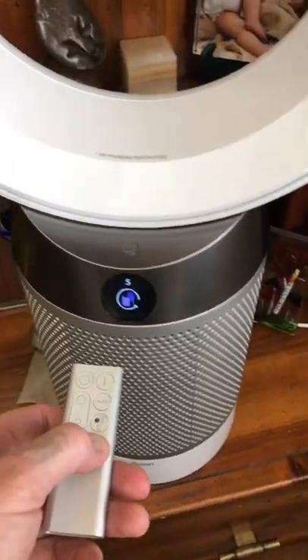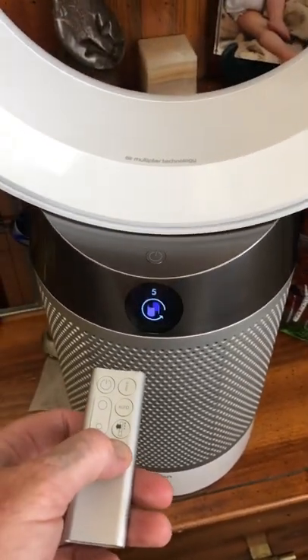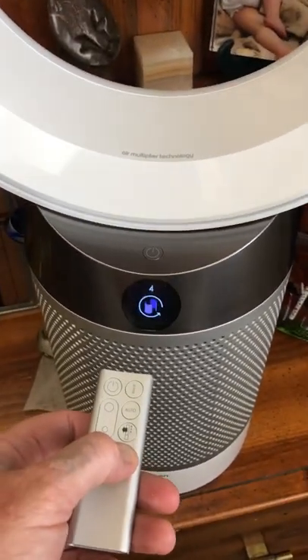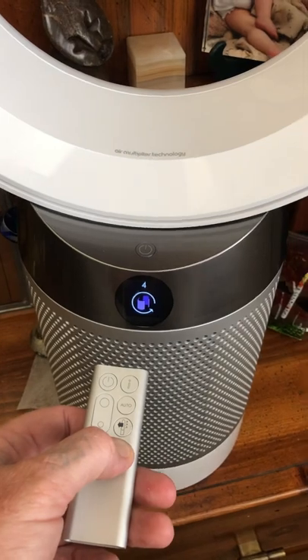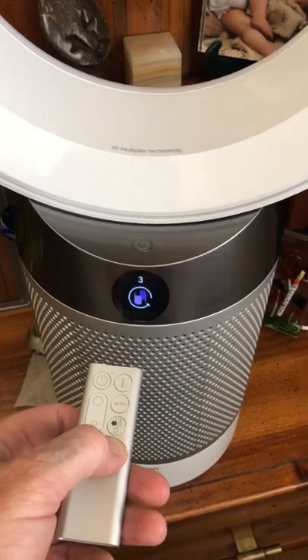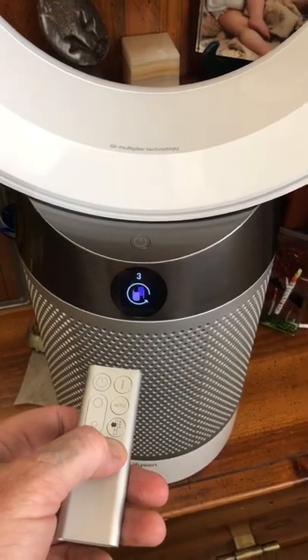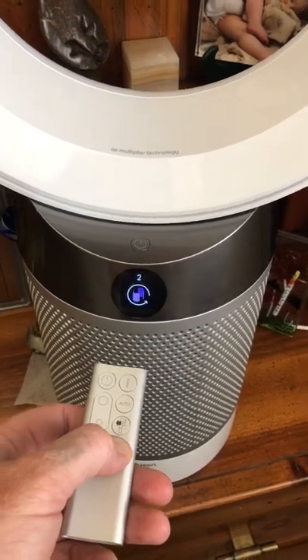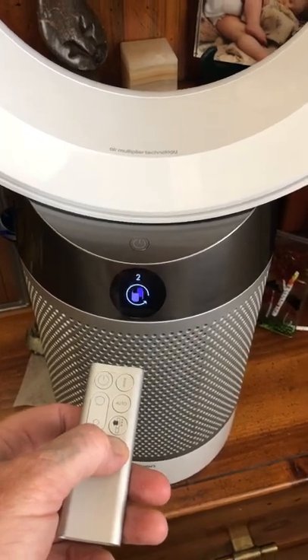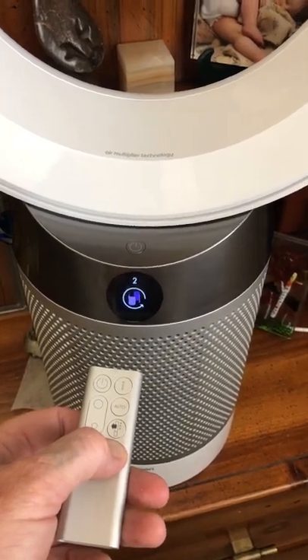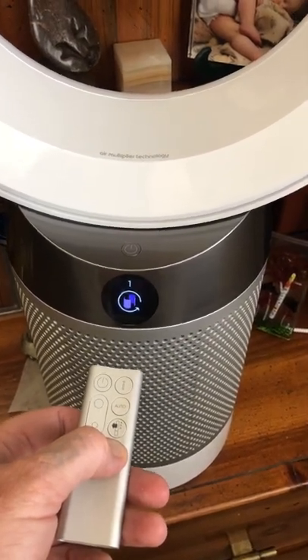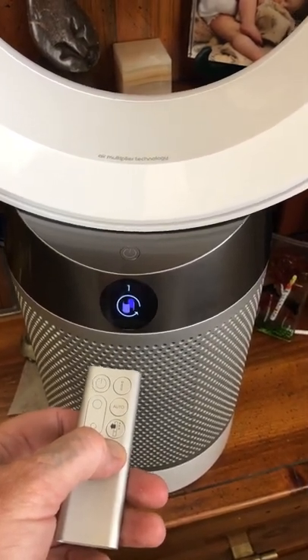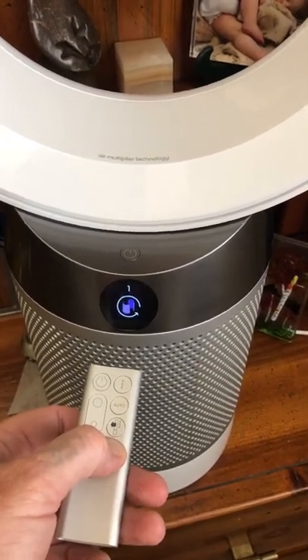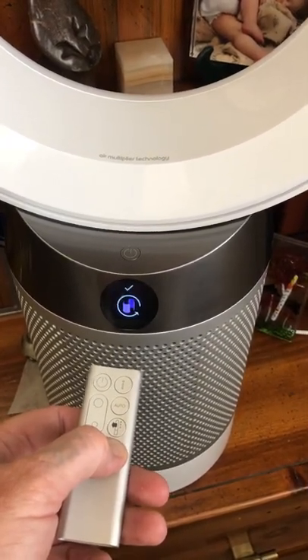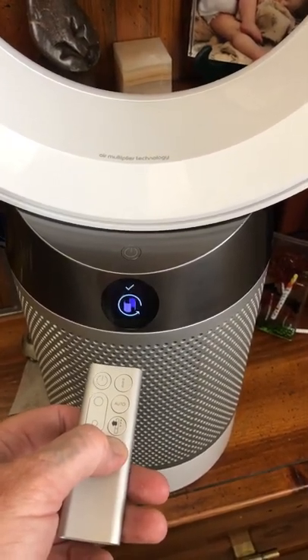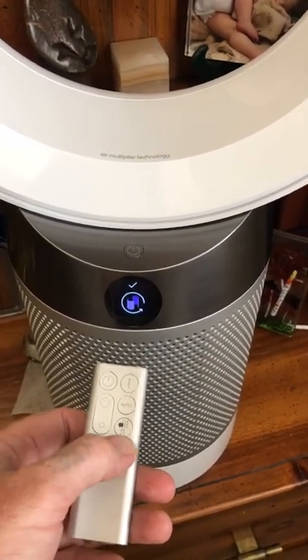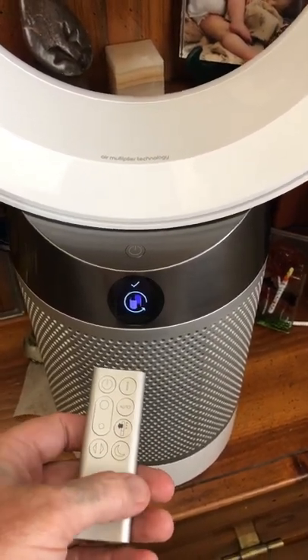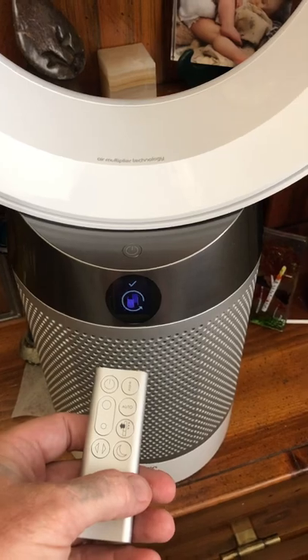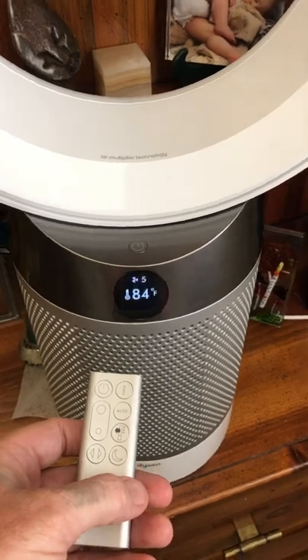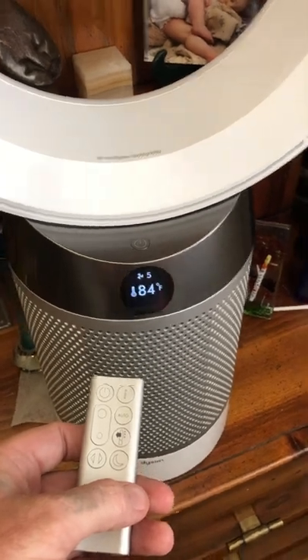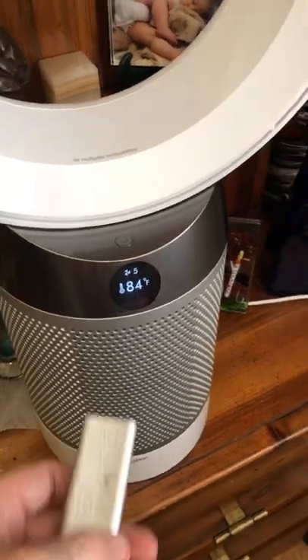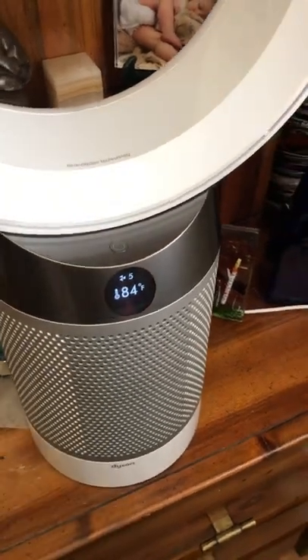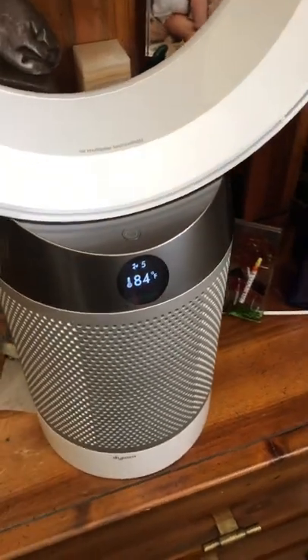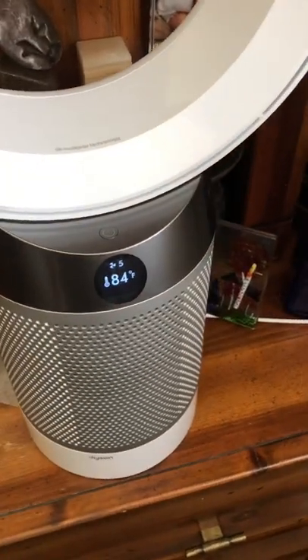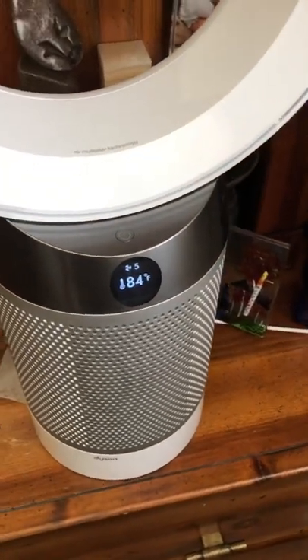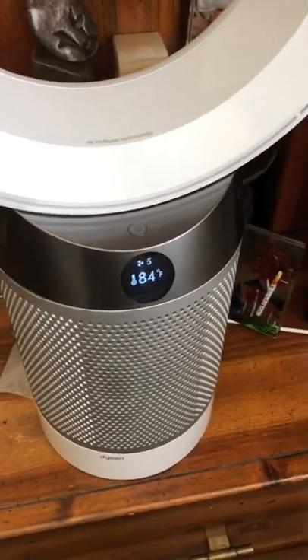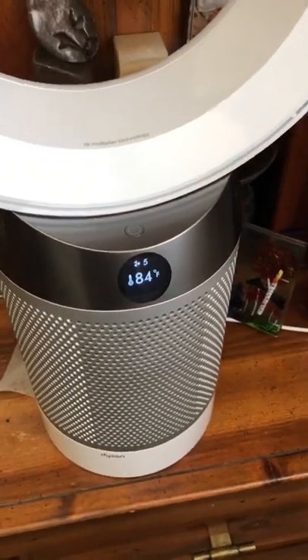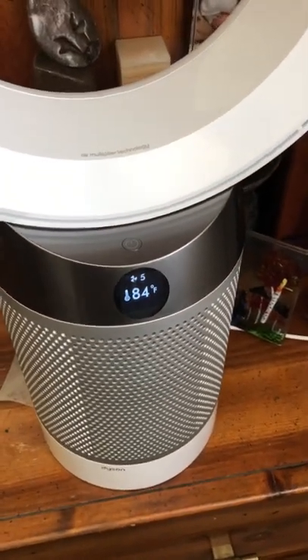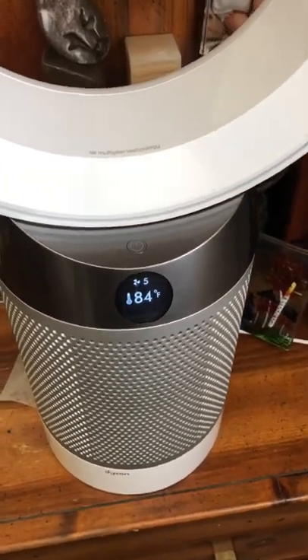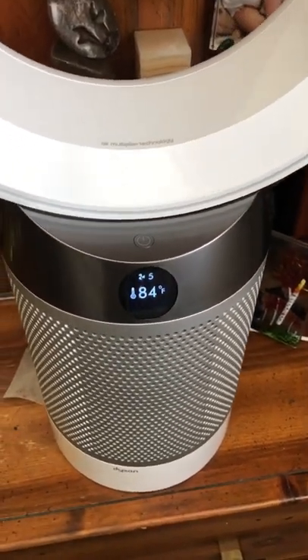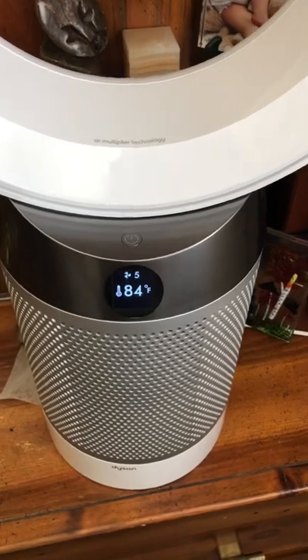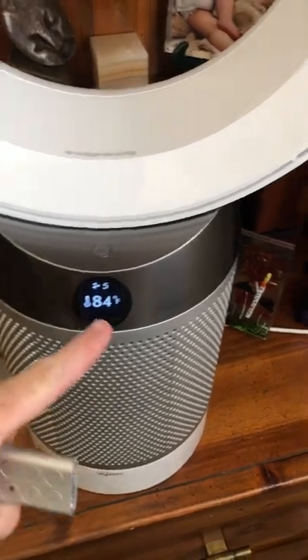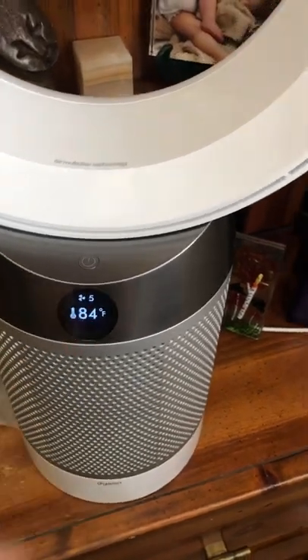Notice the color difference. Same process — hold it, then release. Now your charcoal and your HEPA are reset and you don't have that annoying indicator on your display.